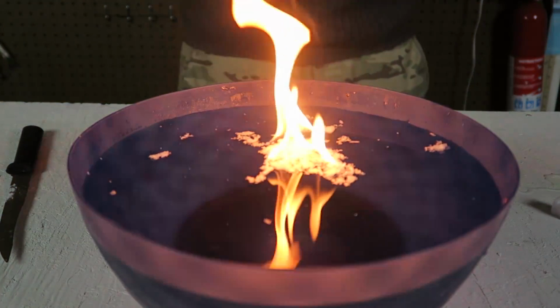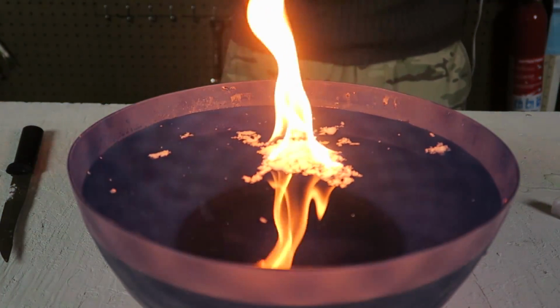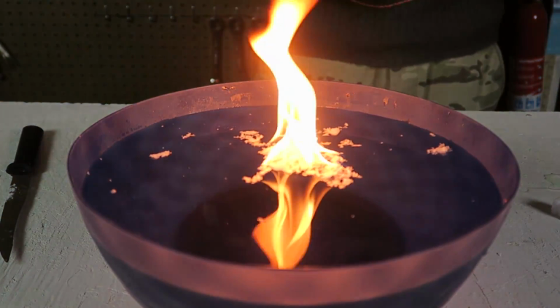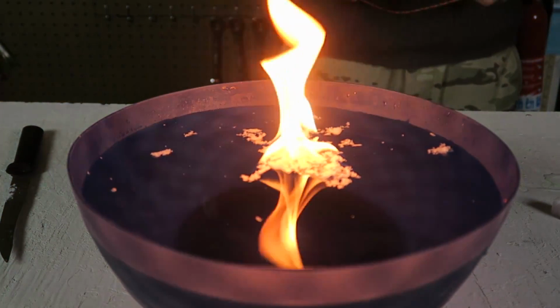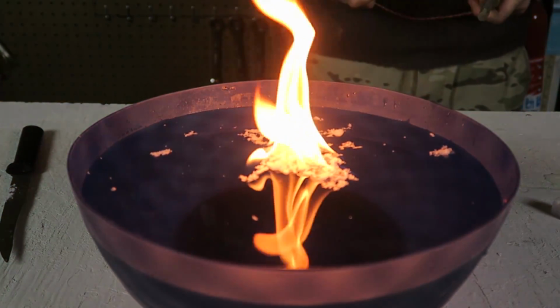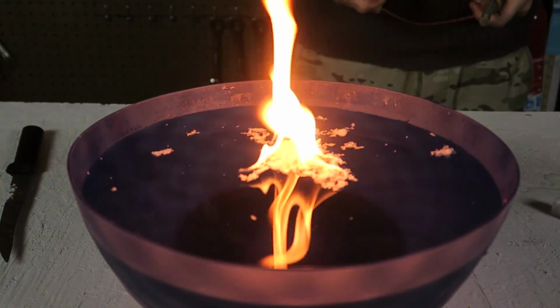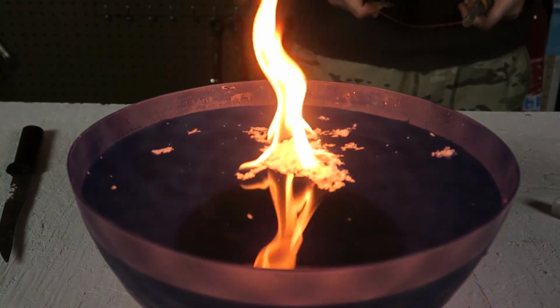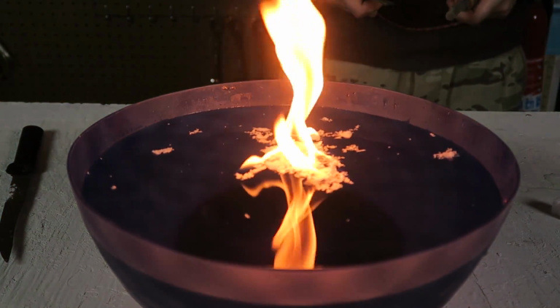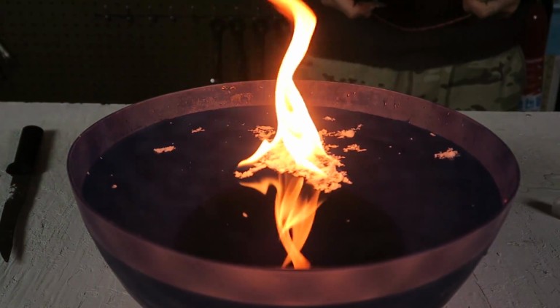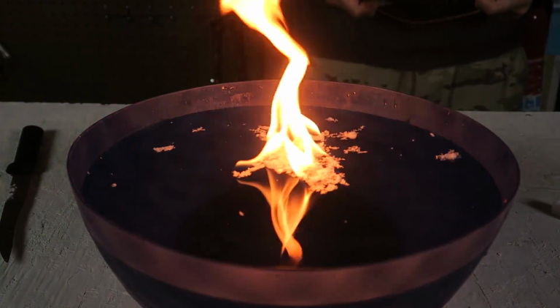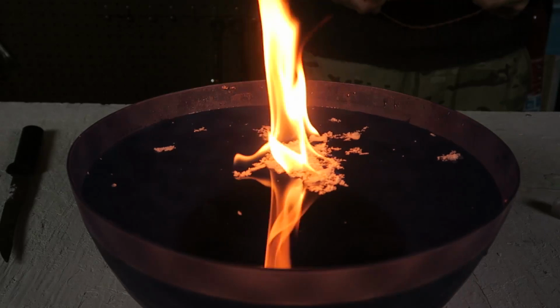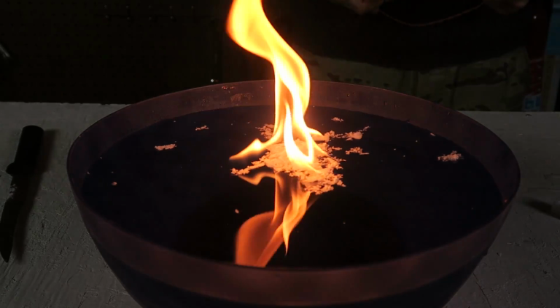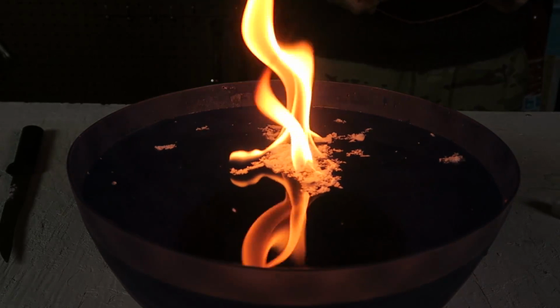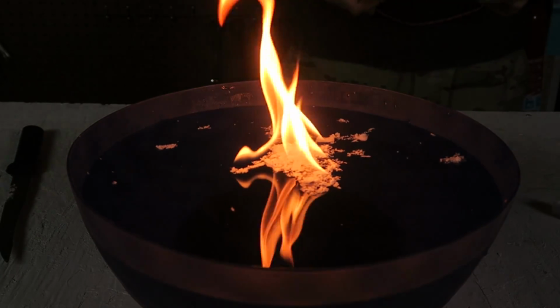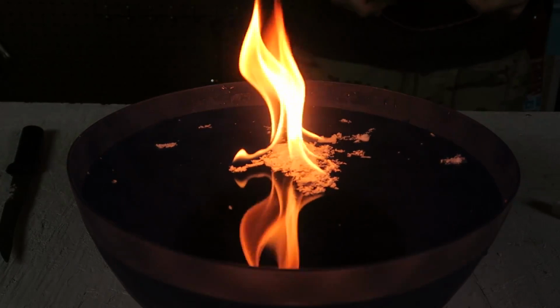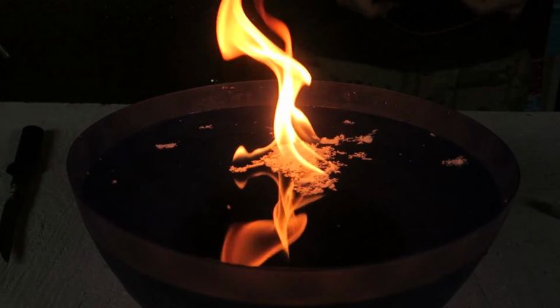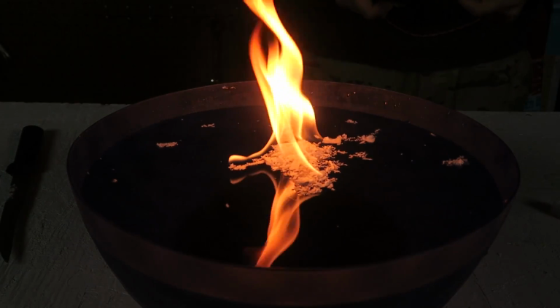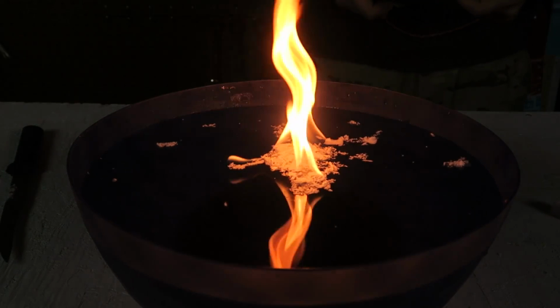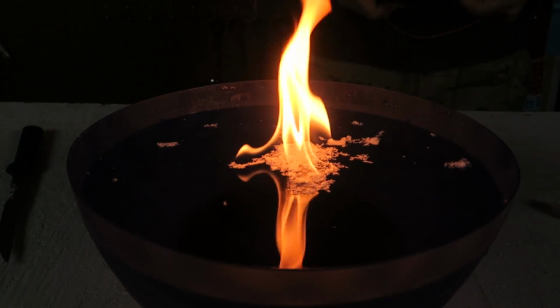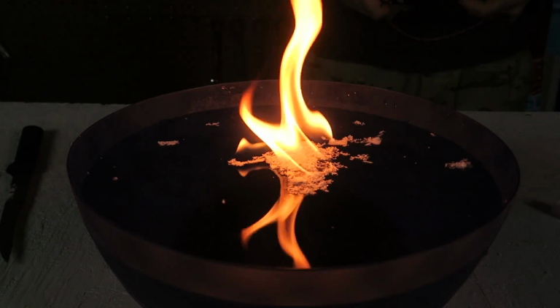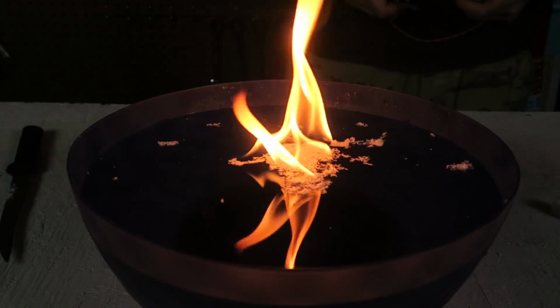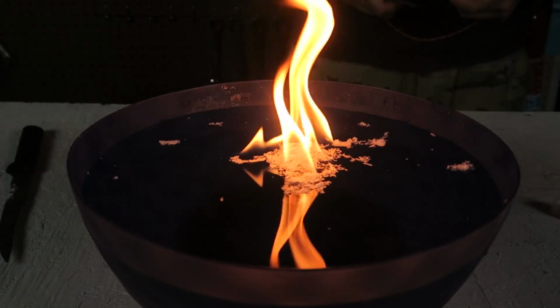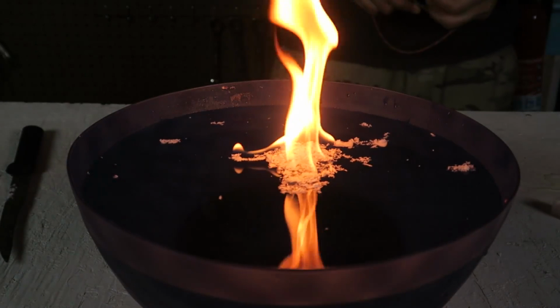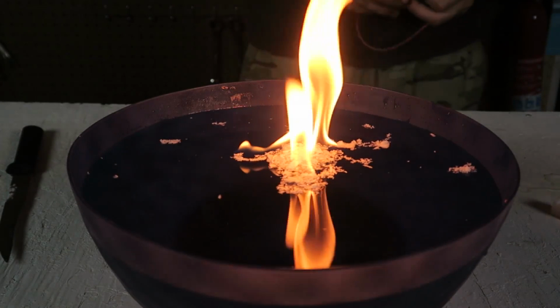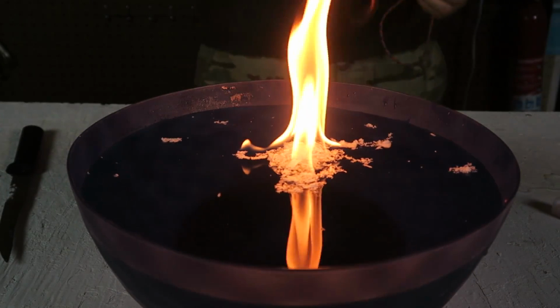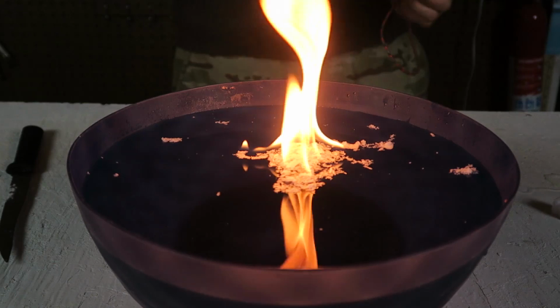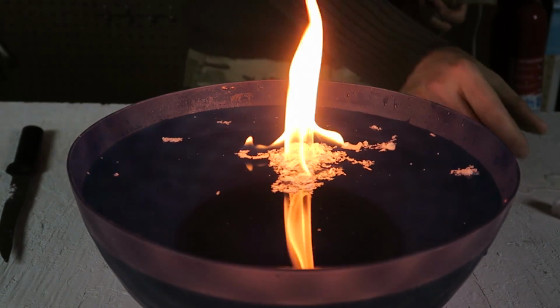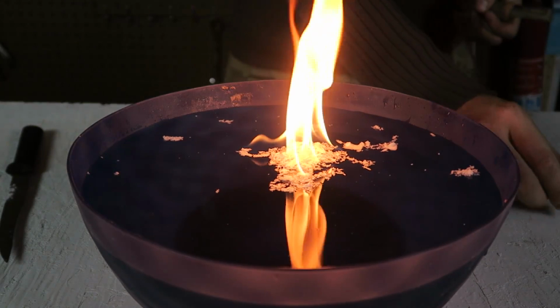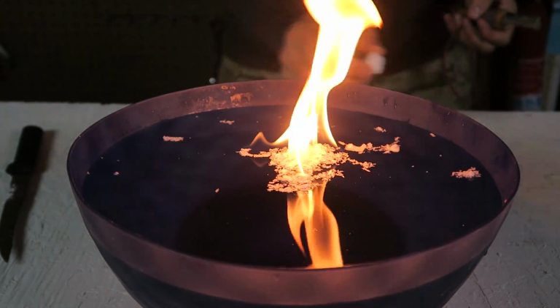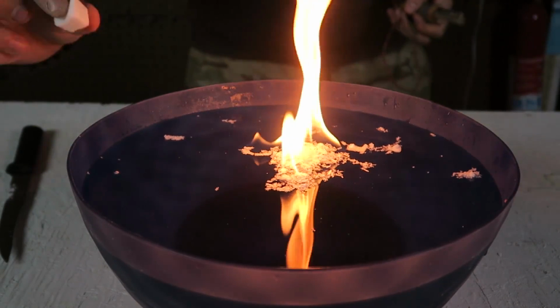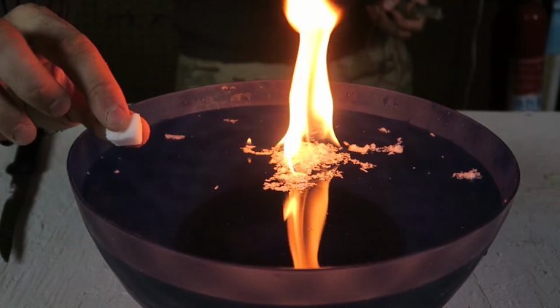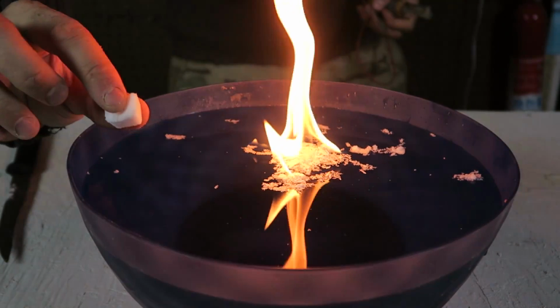It lit up right on top of the water — how cool is that? This is insane. Look how much it's burning. Wow! And I only used half a tablet.